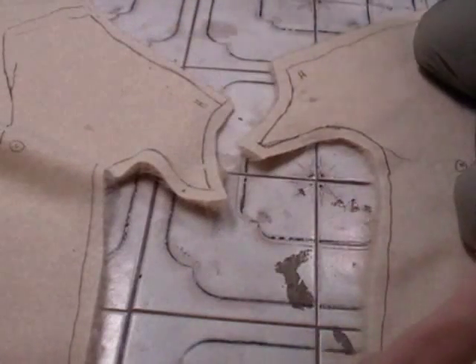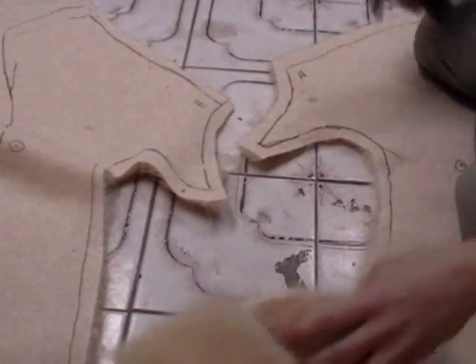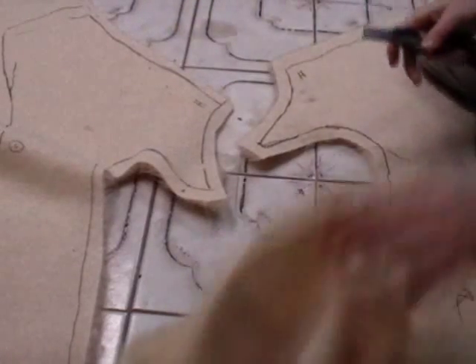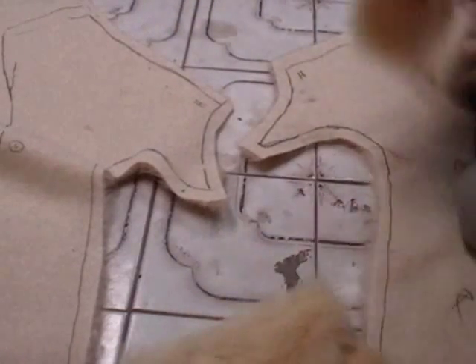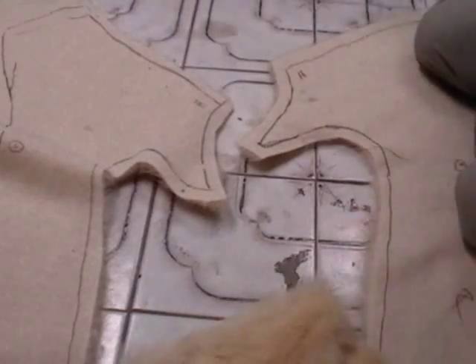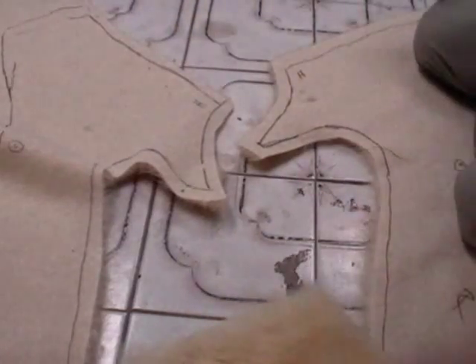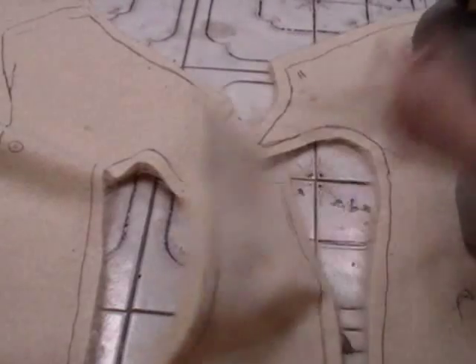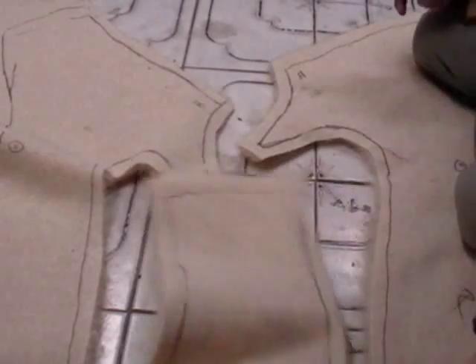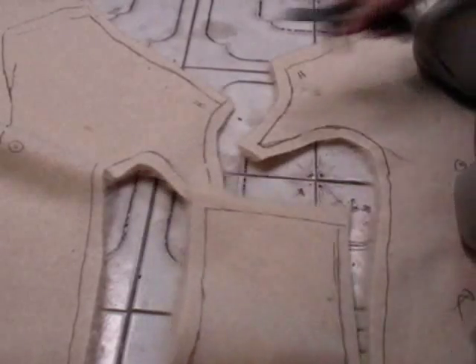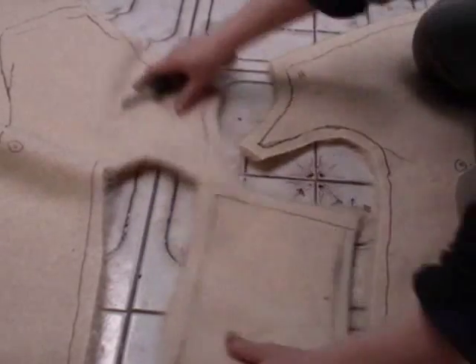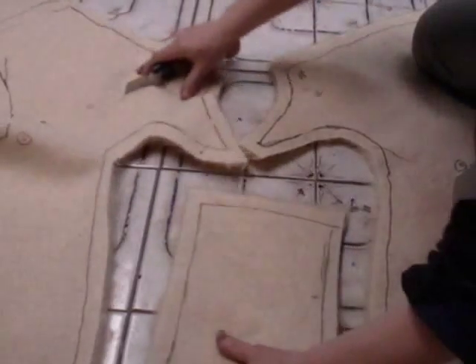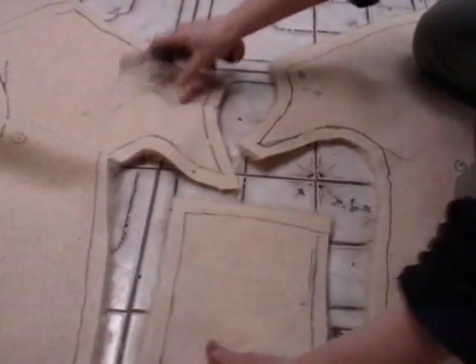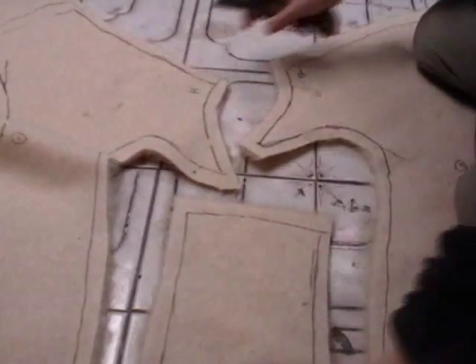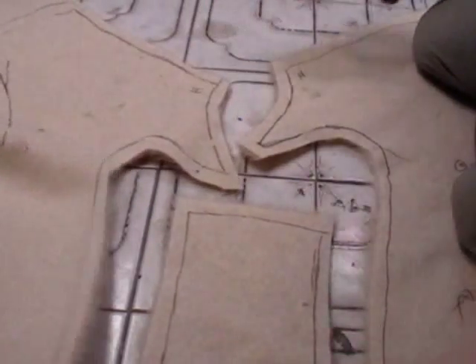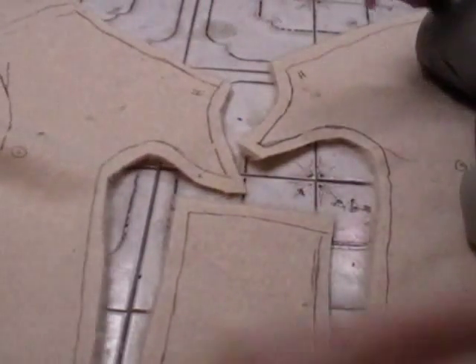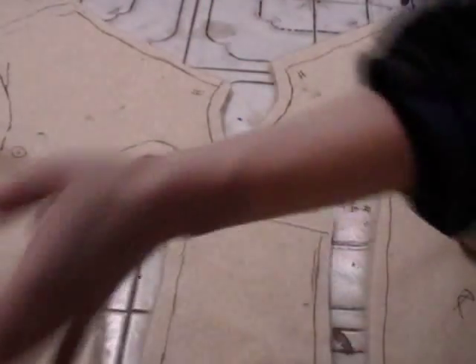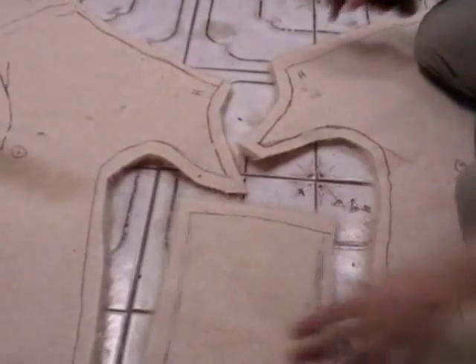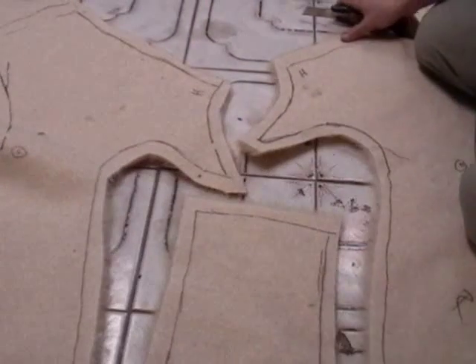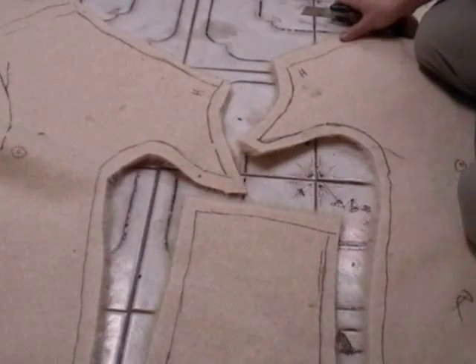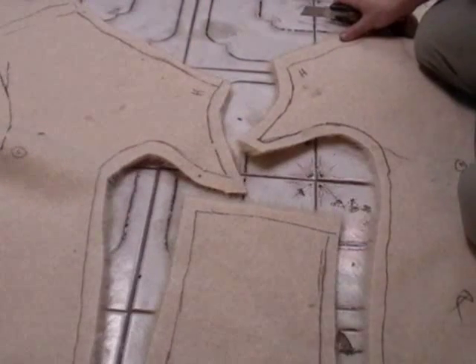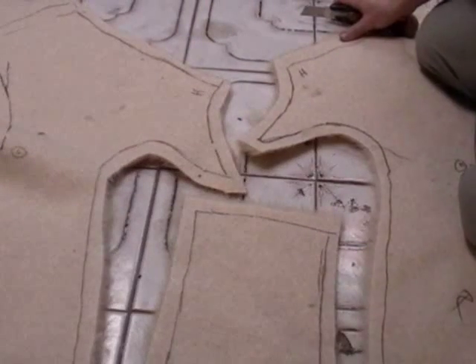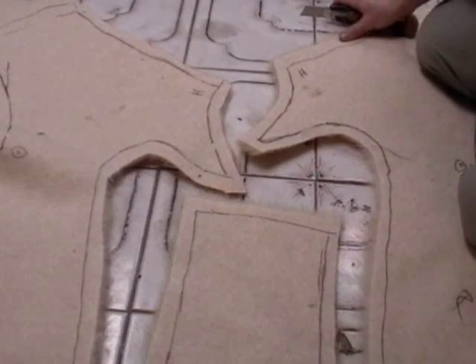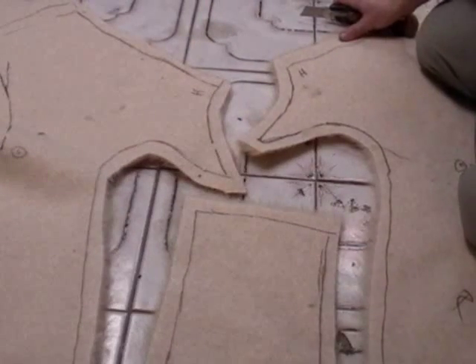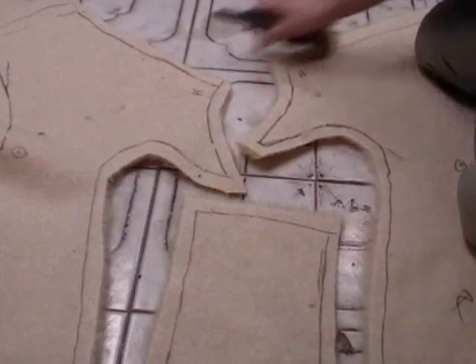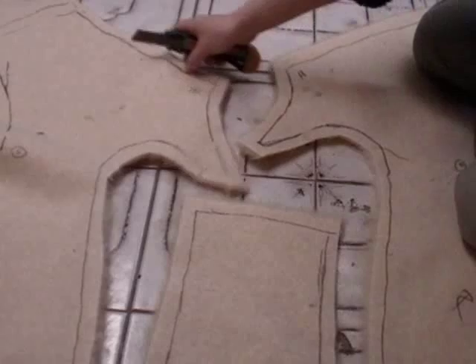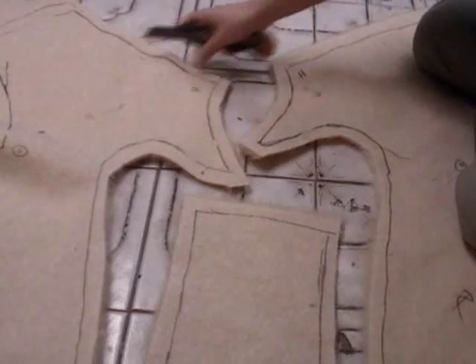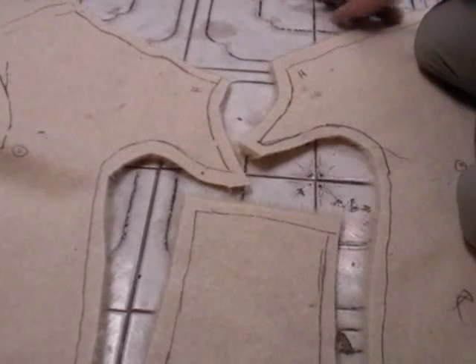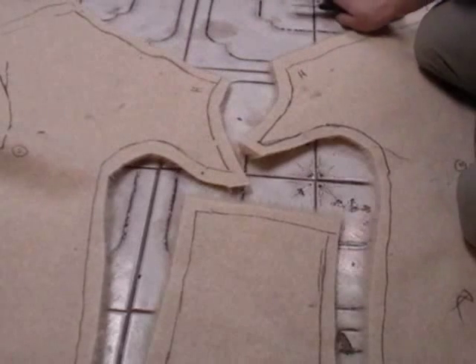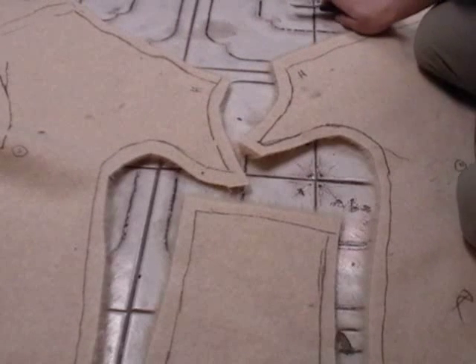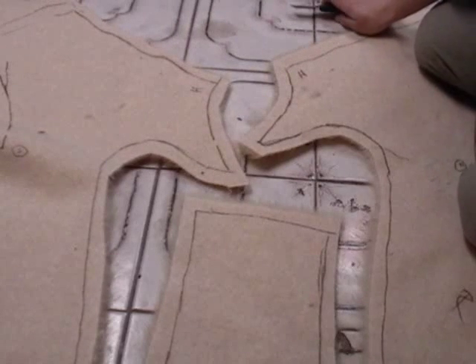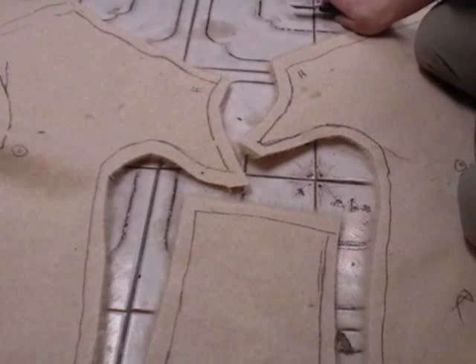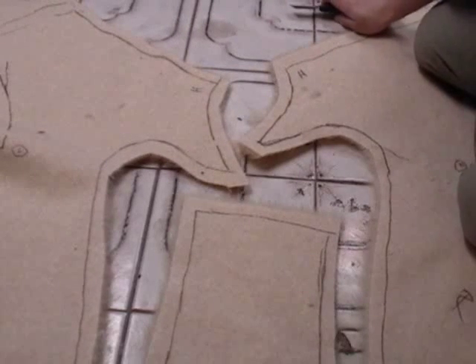There. Like that. And now I have my patterns all cut out. Awesome.